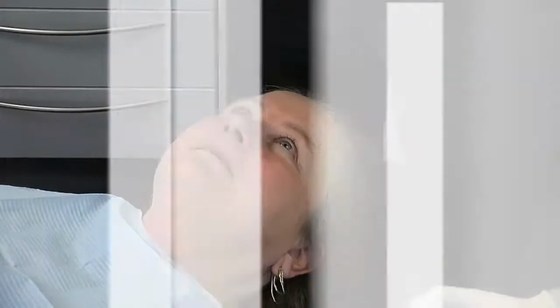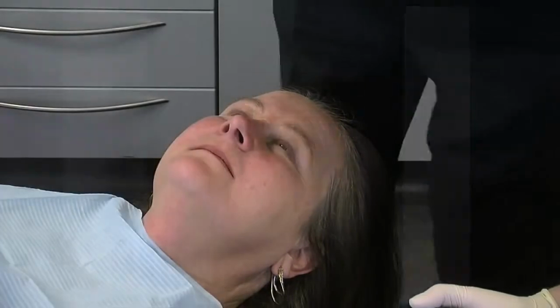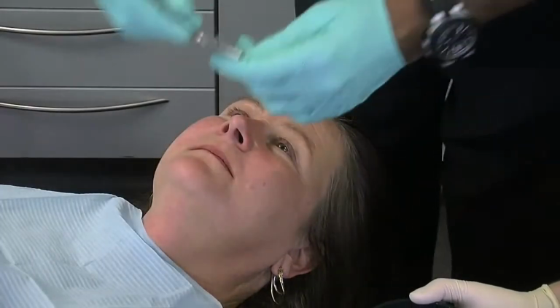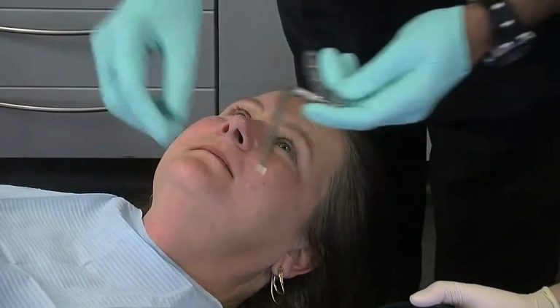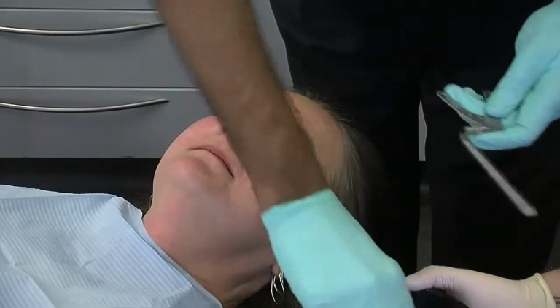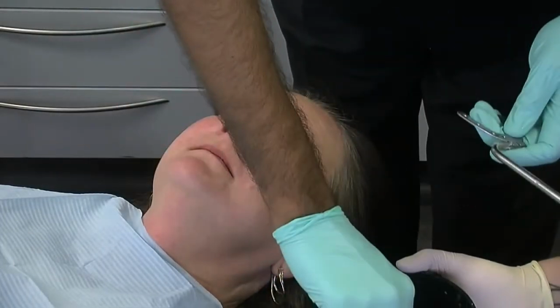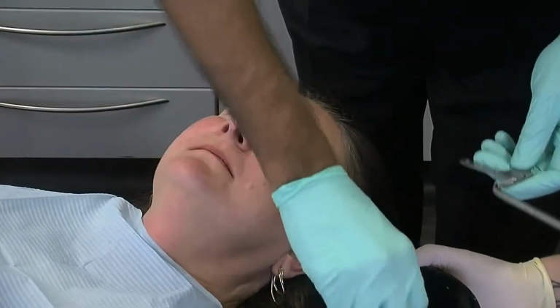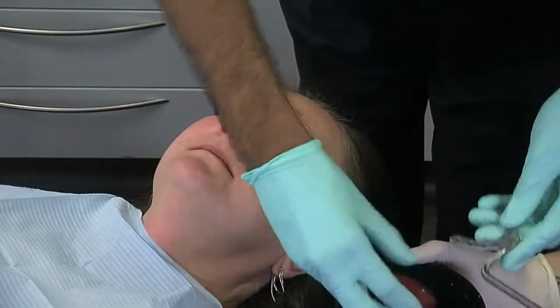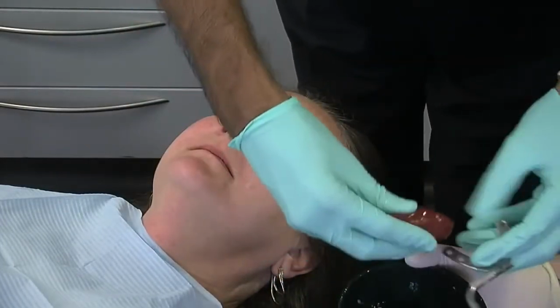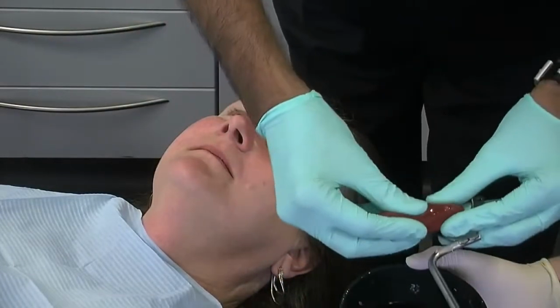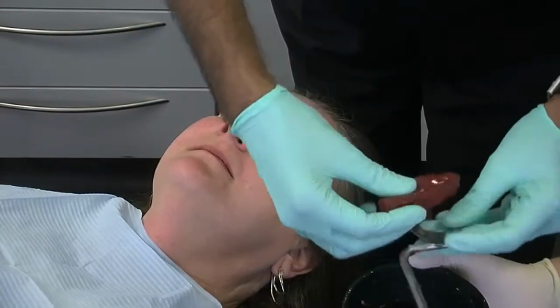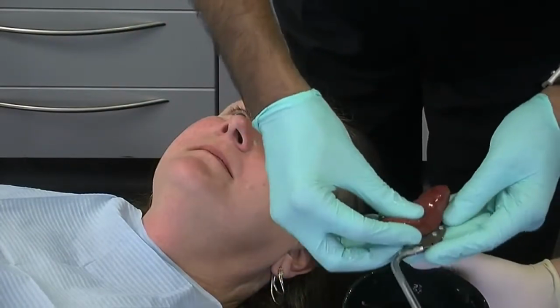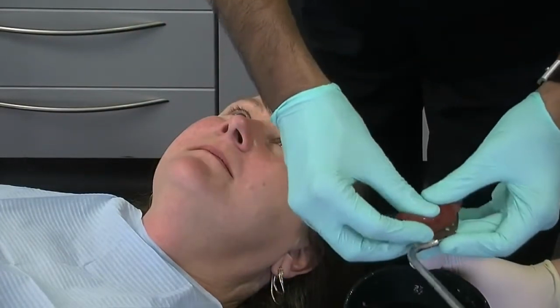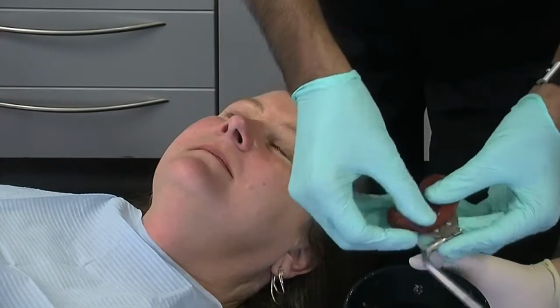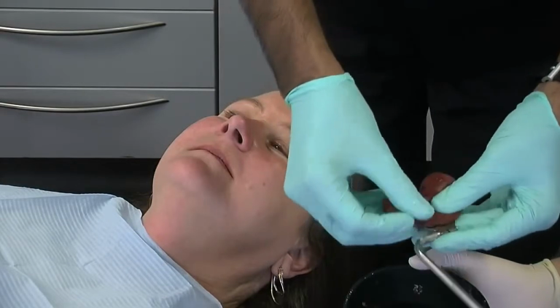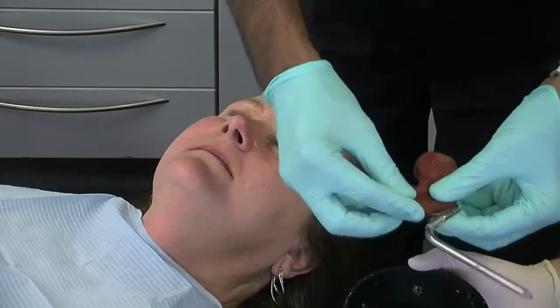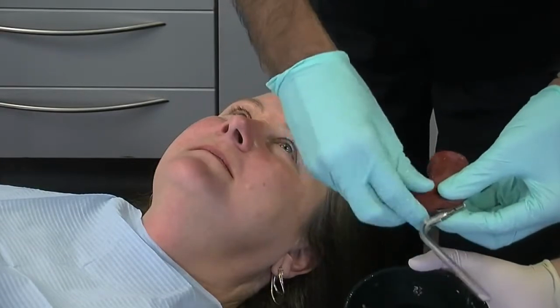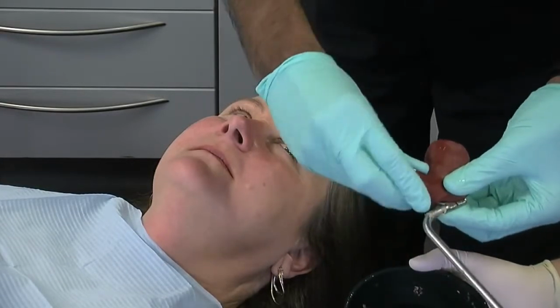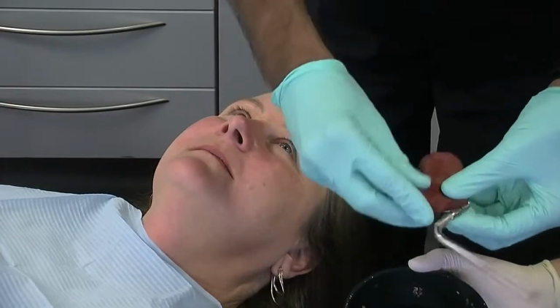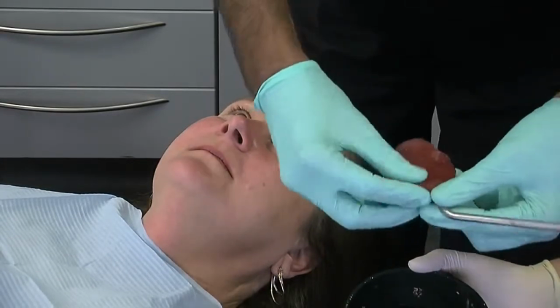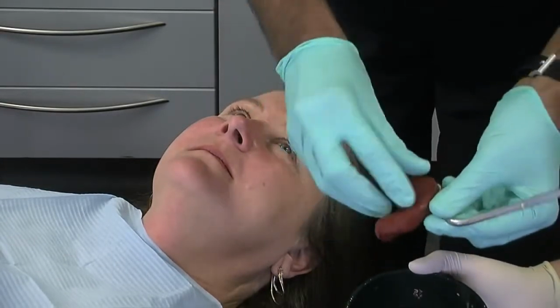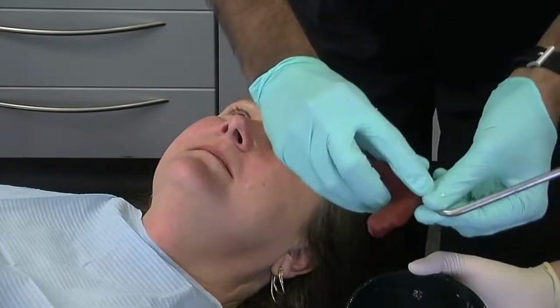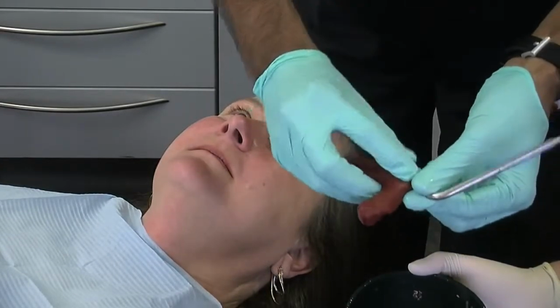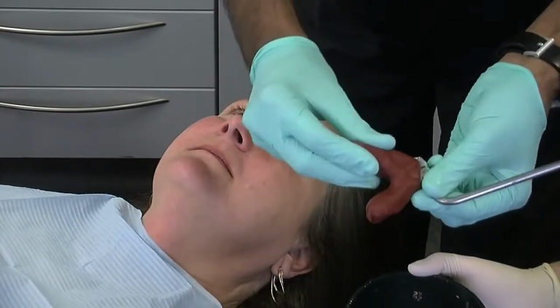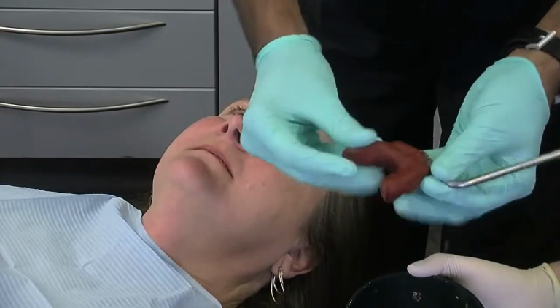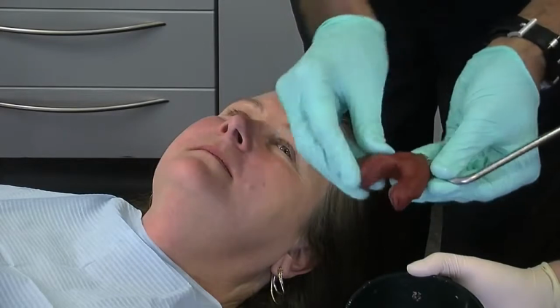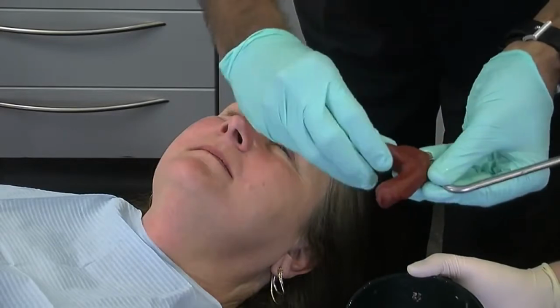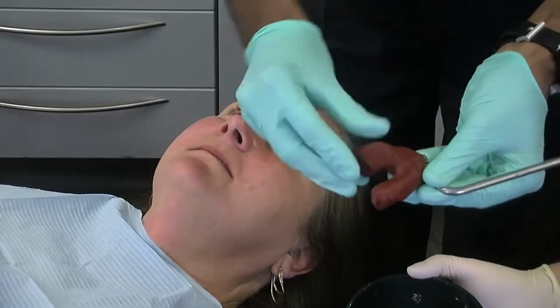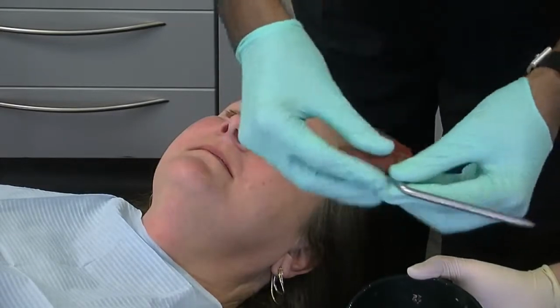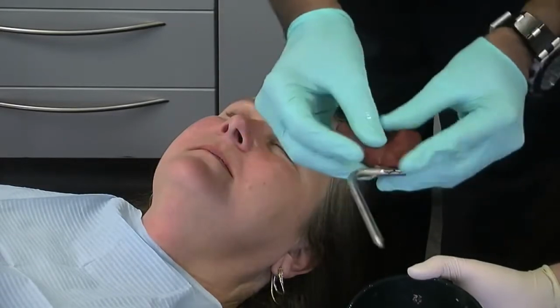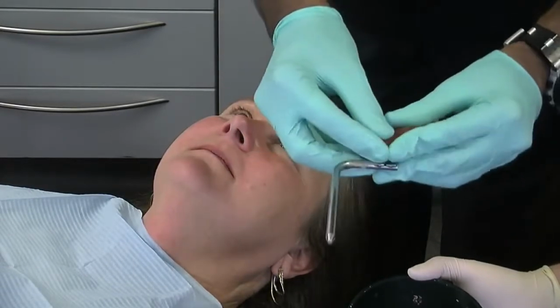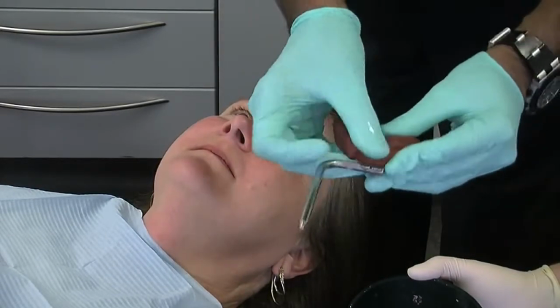We're going to take a facebow record now. My preference is to use composition — this has been warmed up in hot water — and I'm just going to take the bite fork and put the composition here like this.